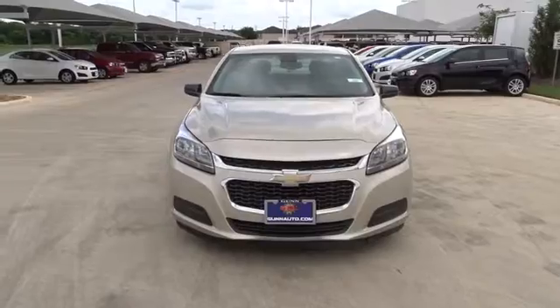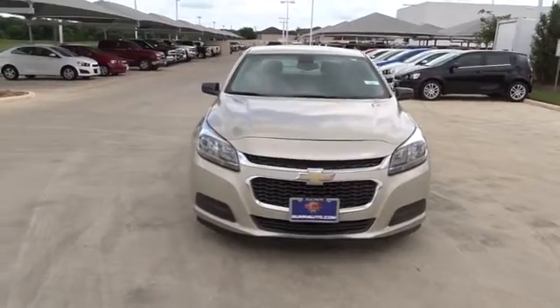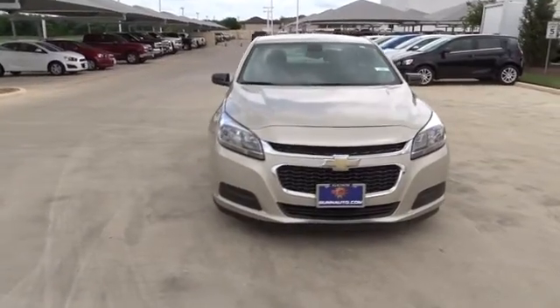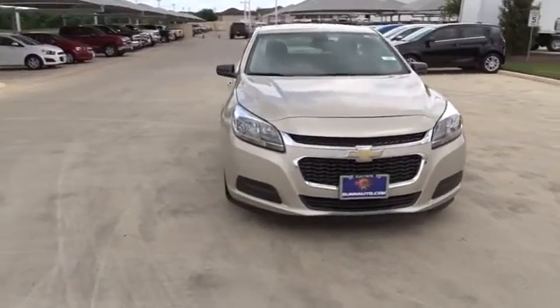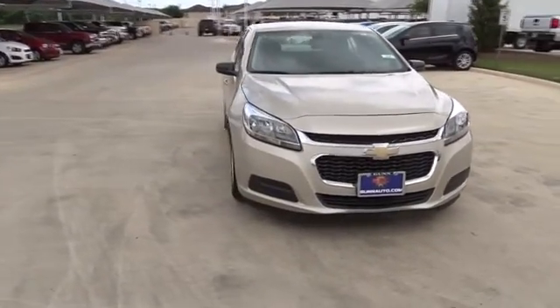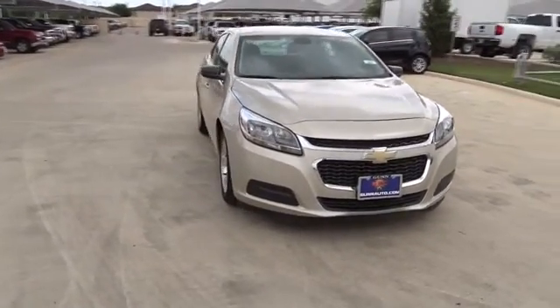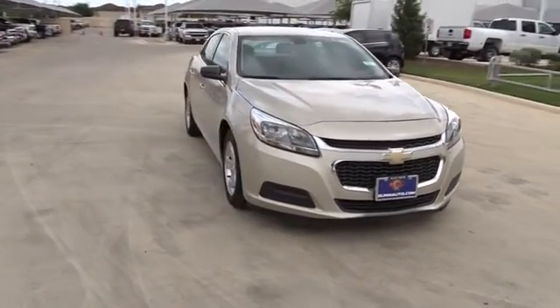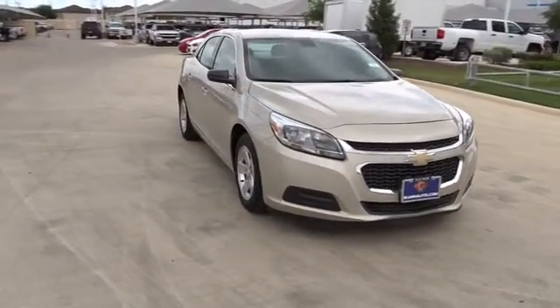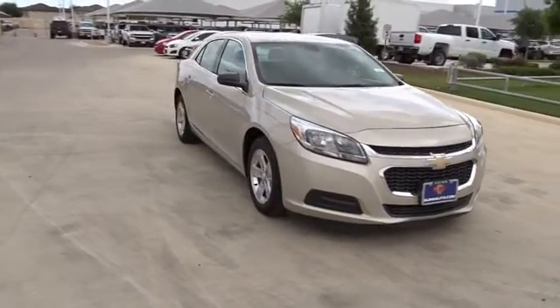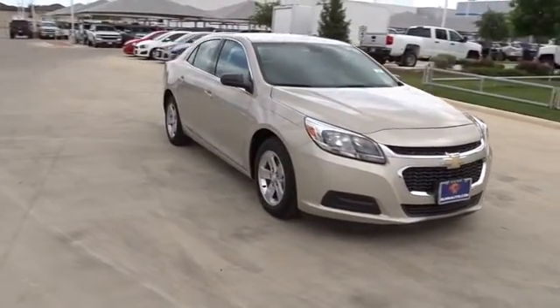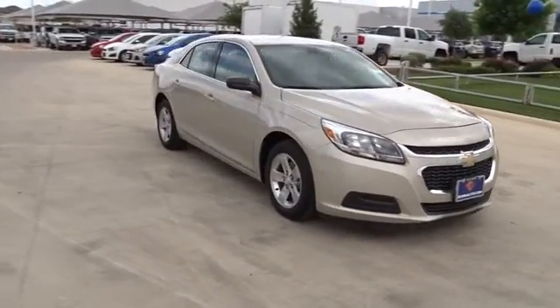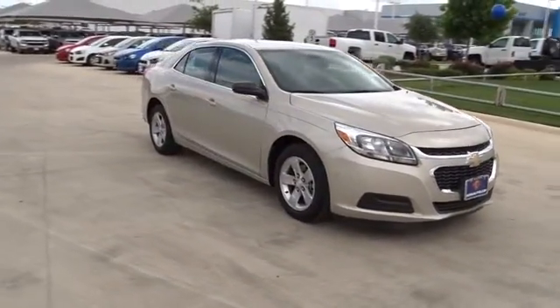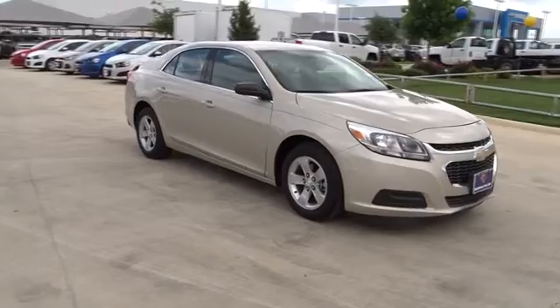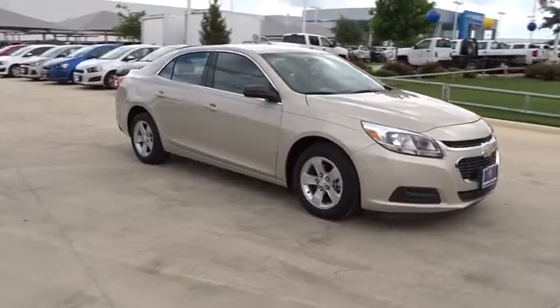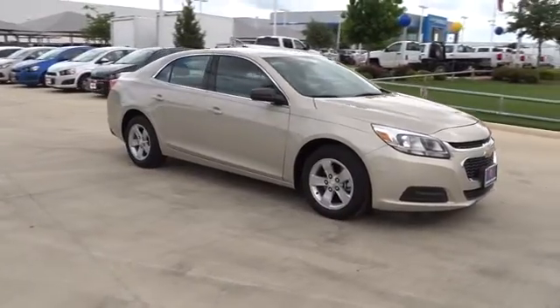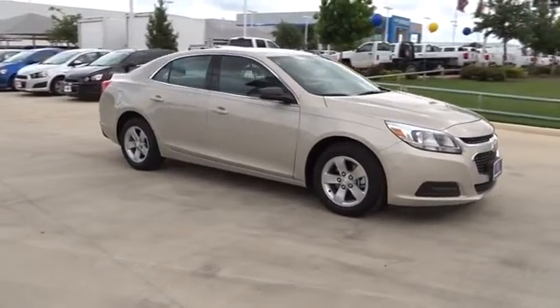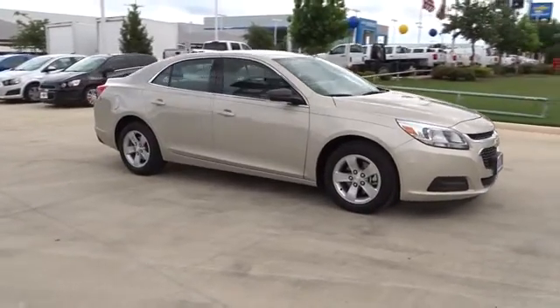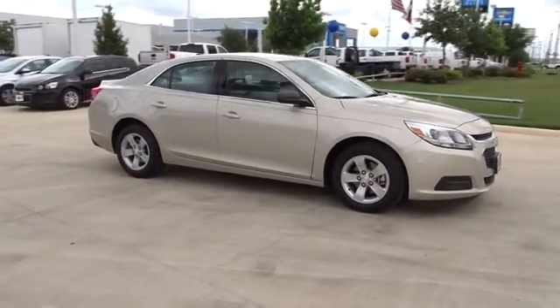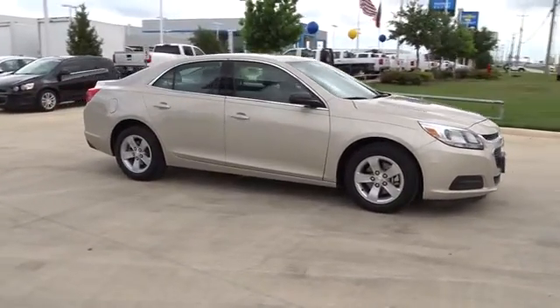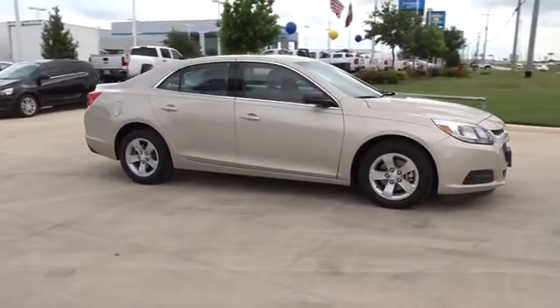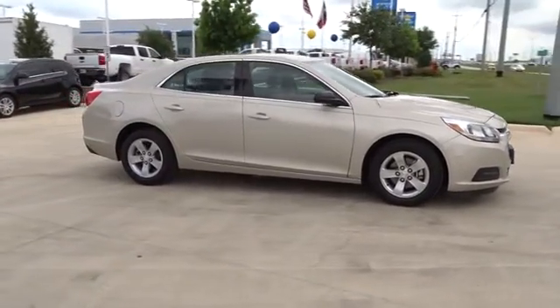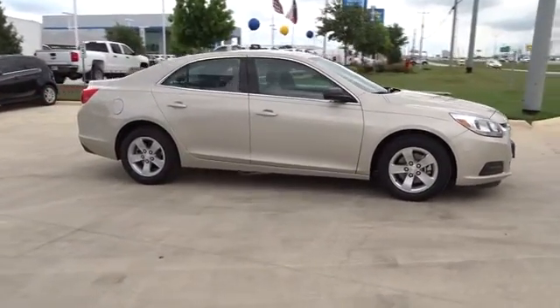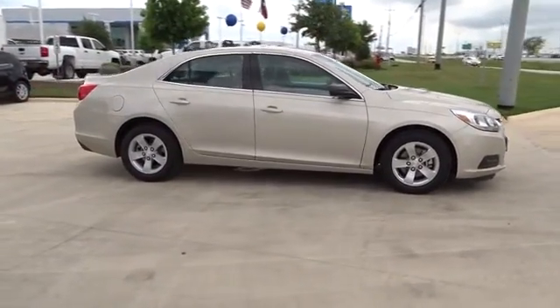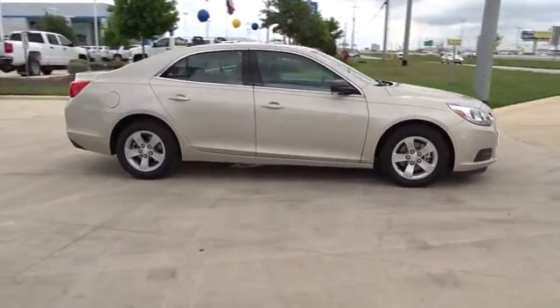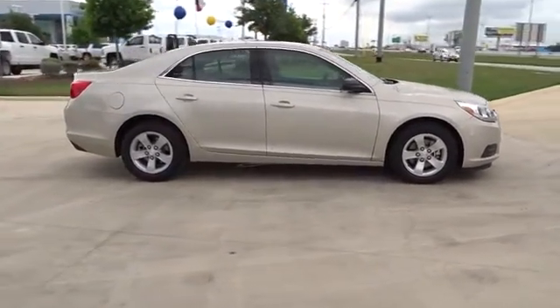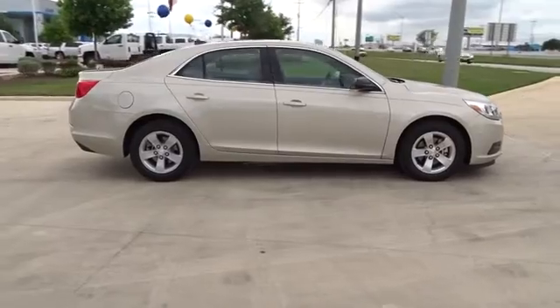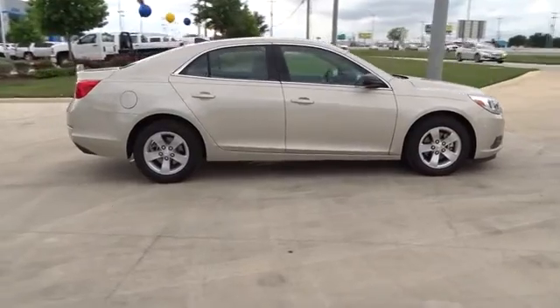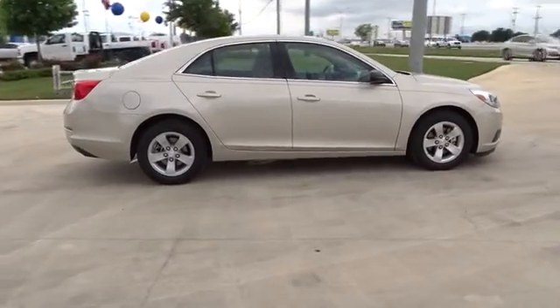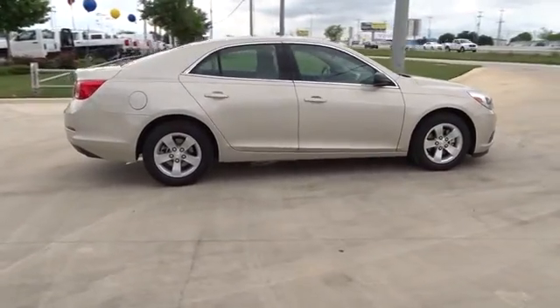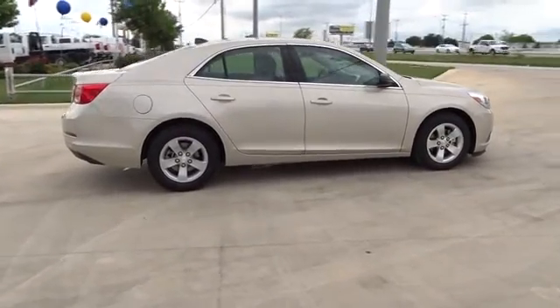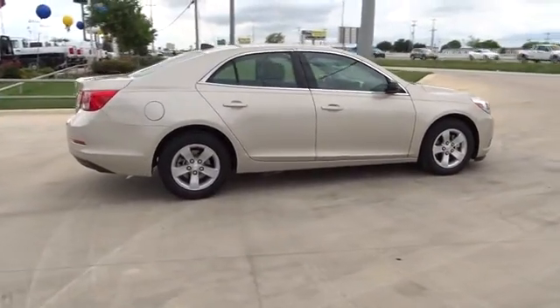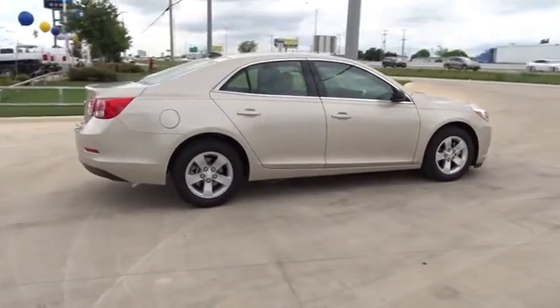The 2014 Chevrolet Malibu — a combination of performance and fuel economy. The Malibu is a great commuting car. This vehicle has less than 25,000 miles. Here are some of this vehicle's great options.